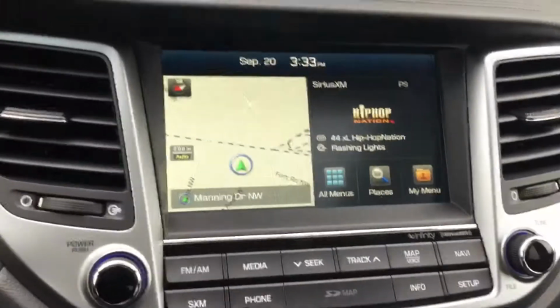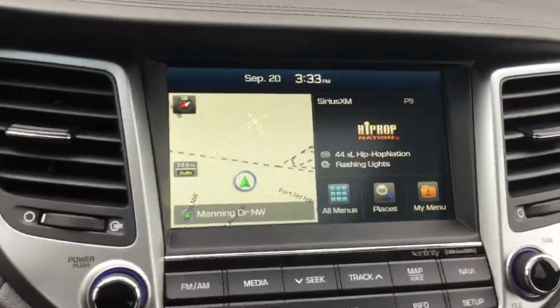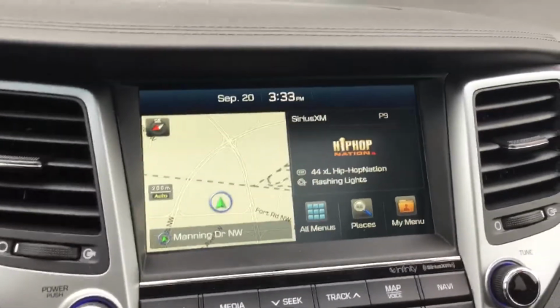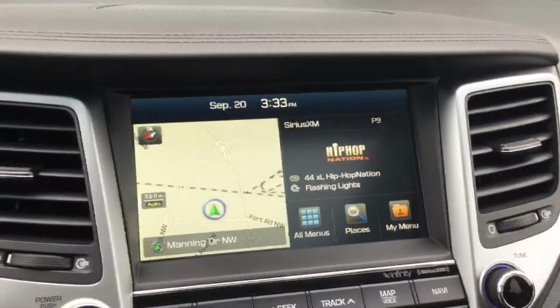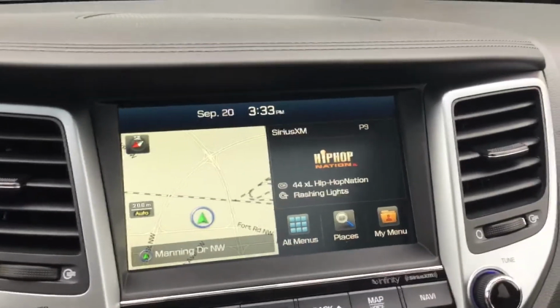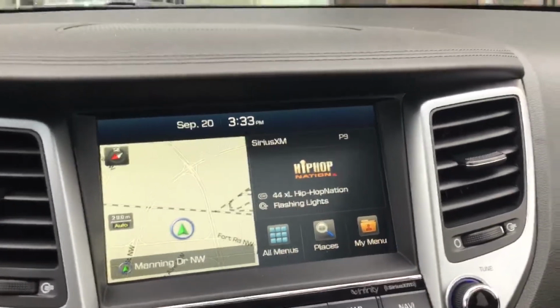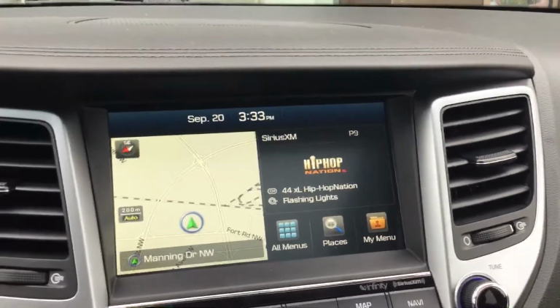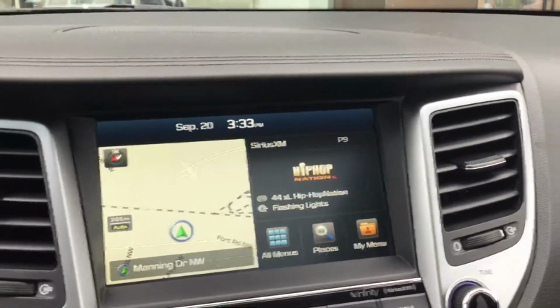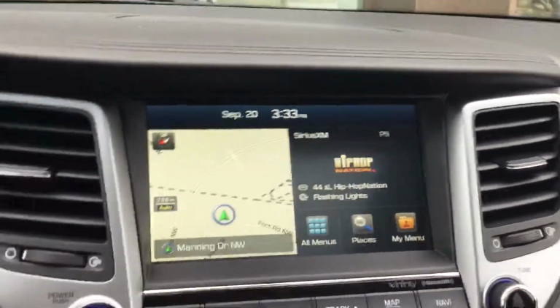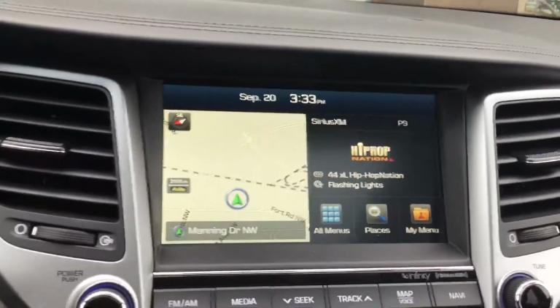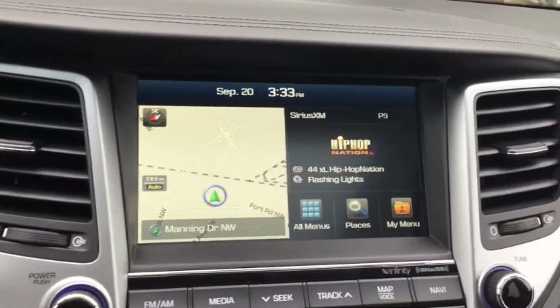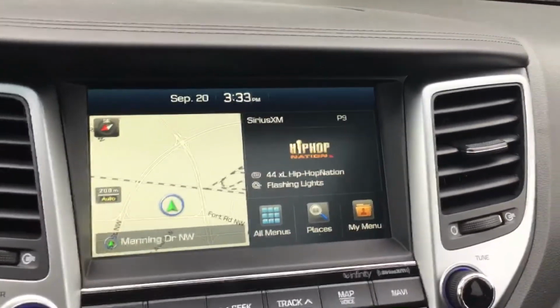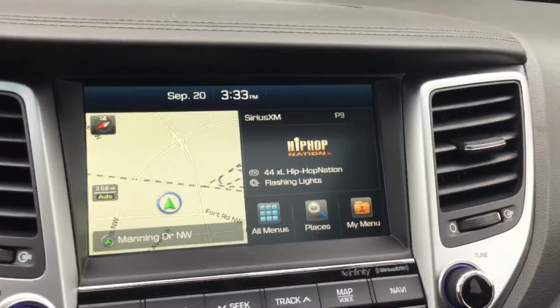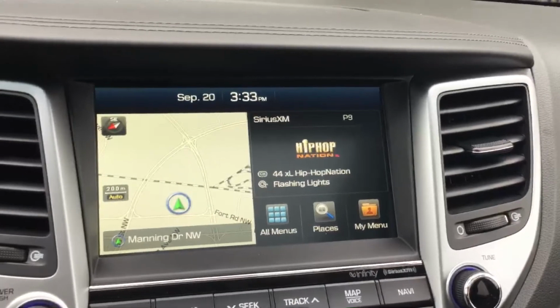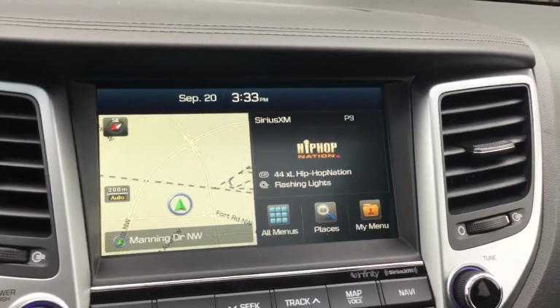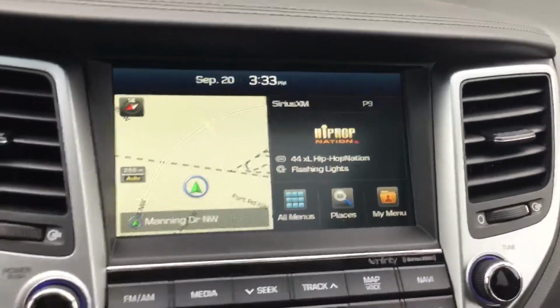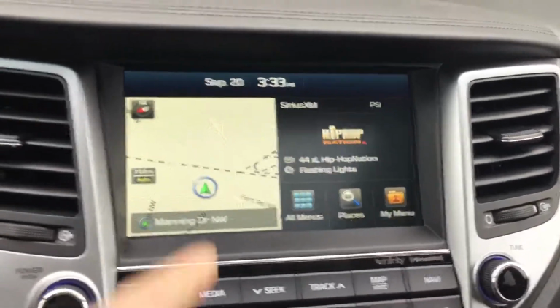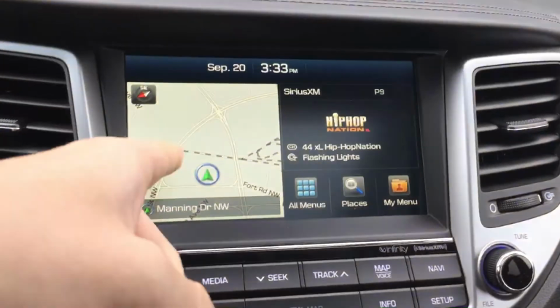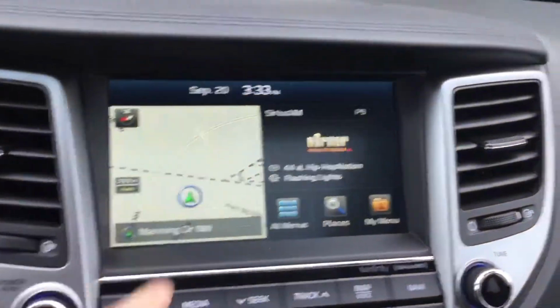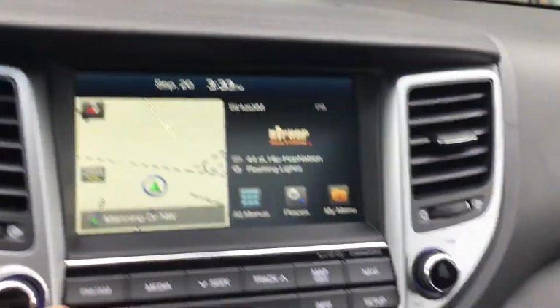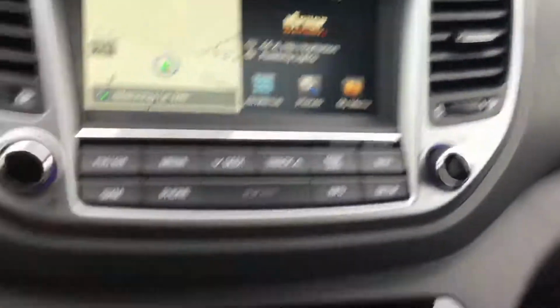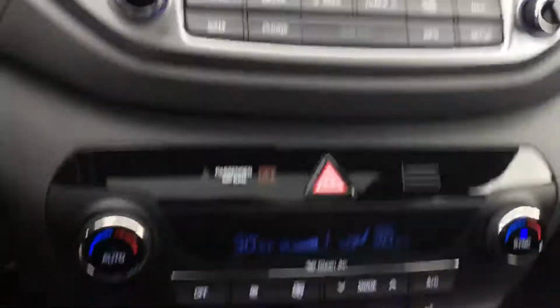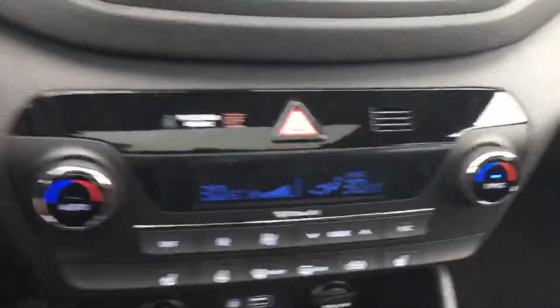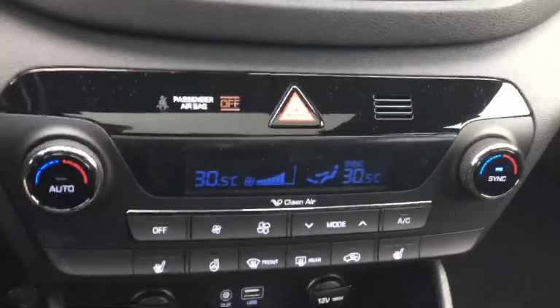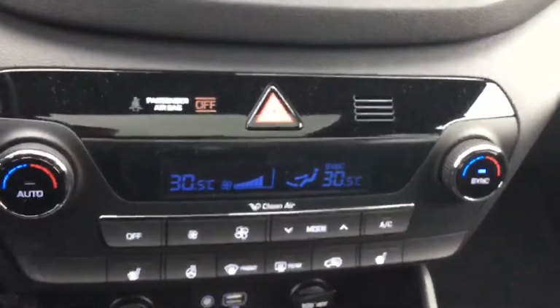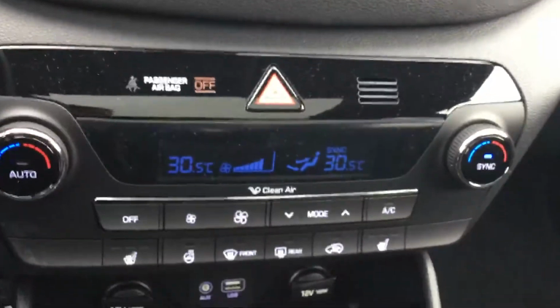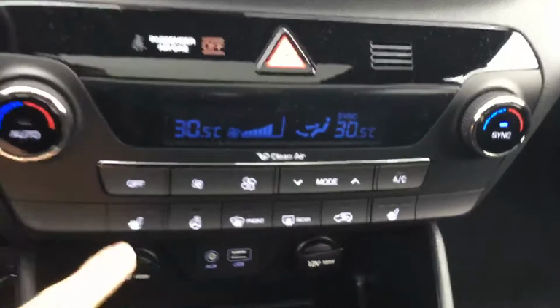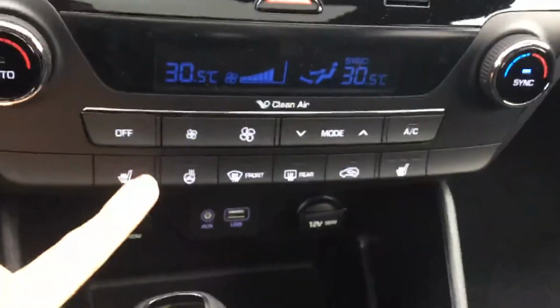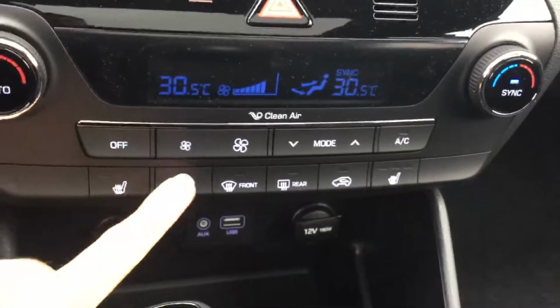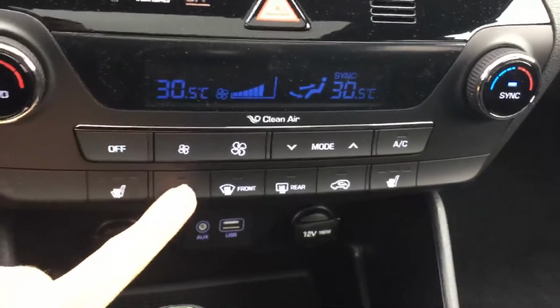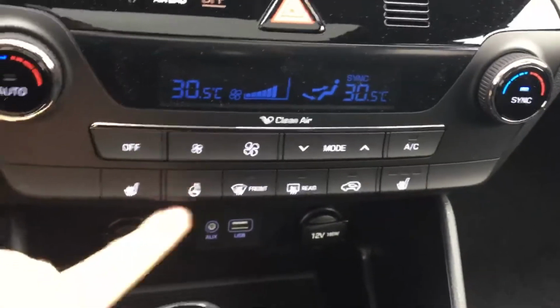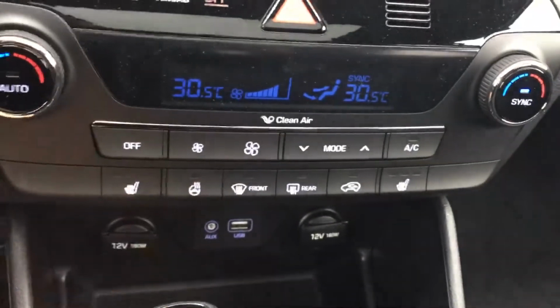You have your FM, Sirius XM, and your AM radio right here. Full touch screen deck with your navigation as well. Dual climate control, heated seats and heated steering wheel.